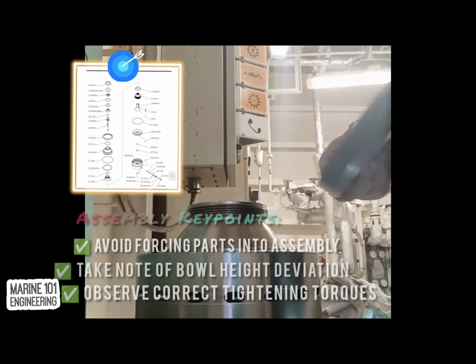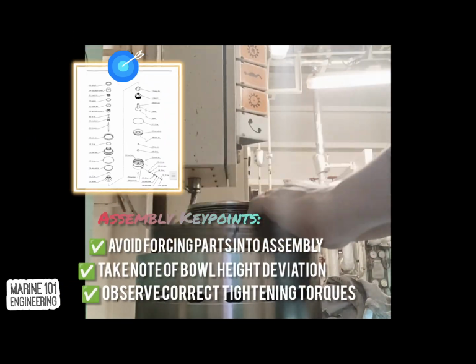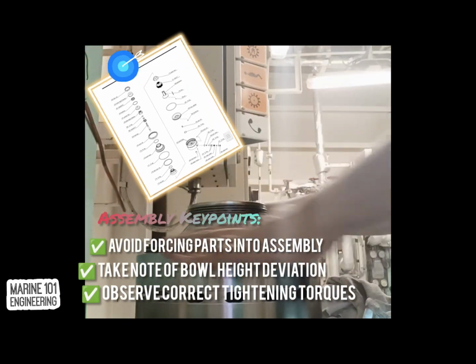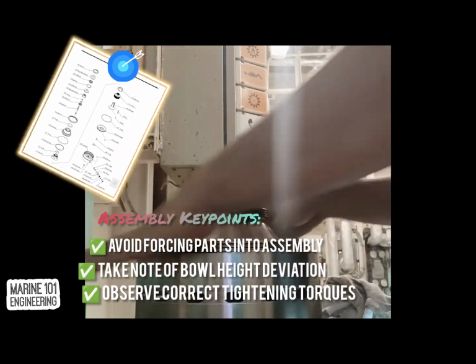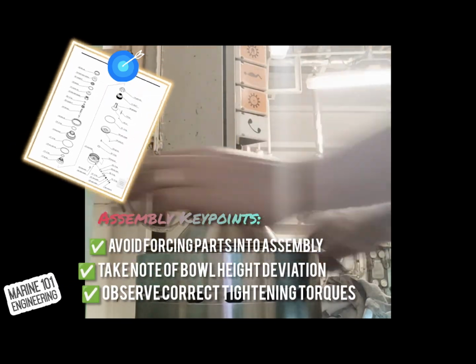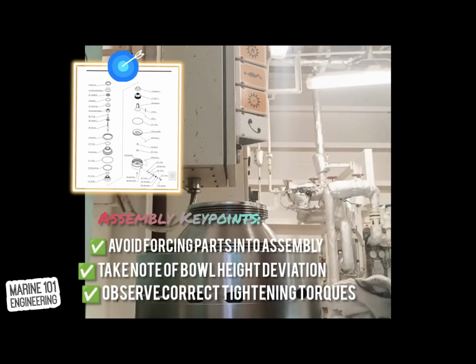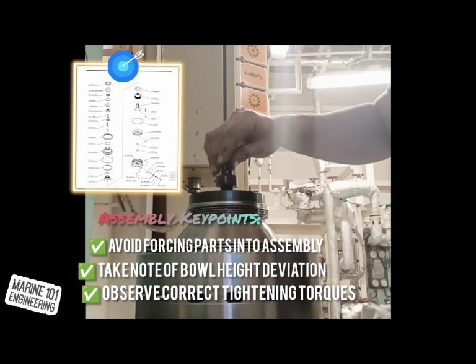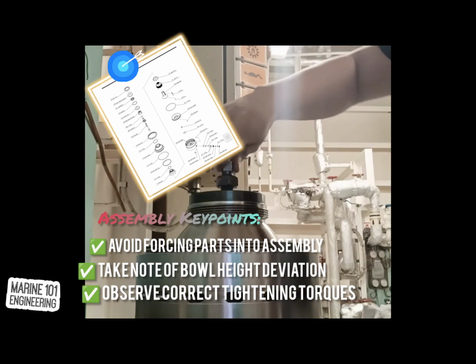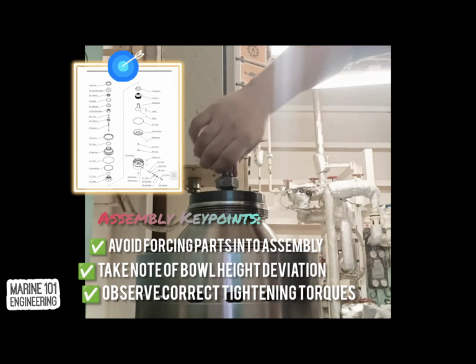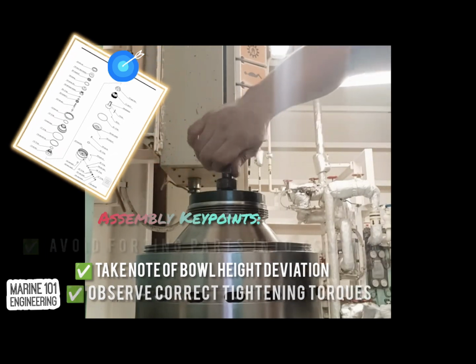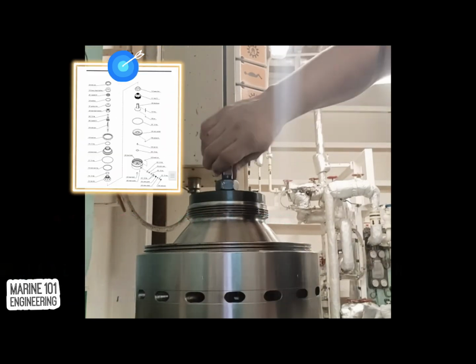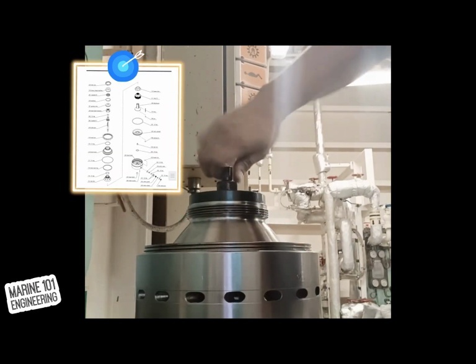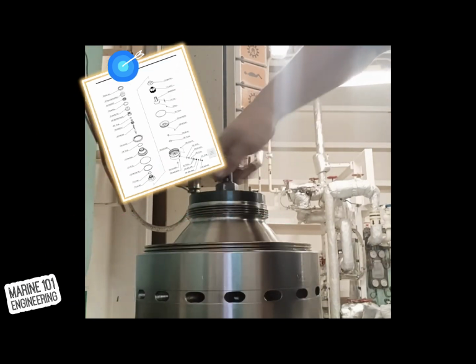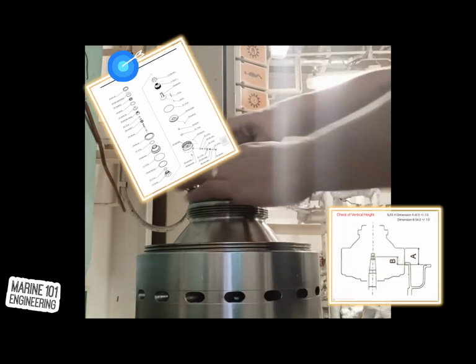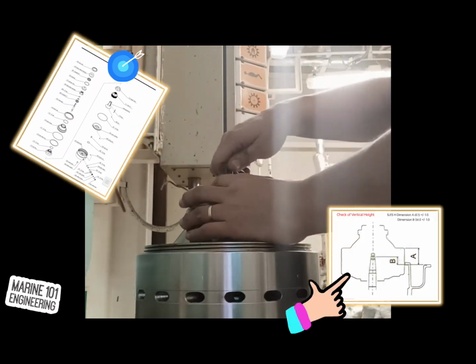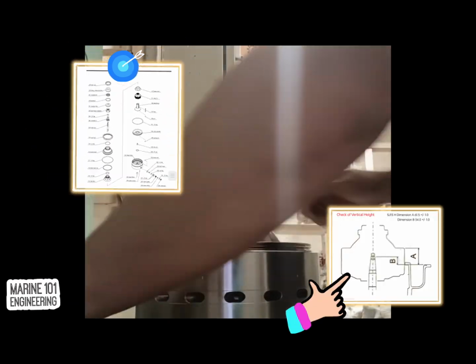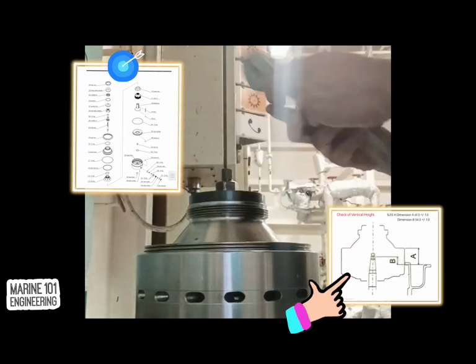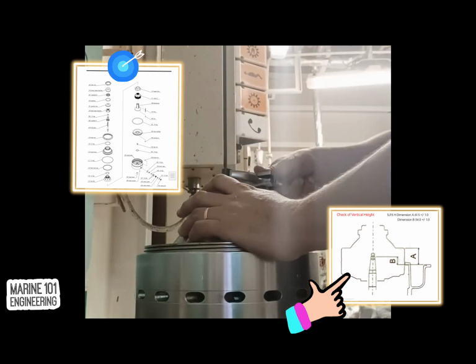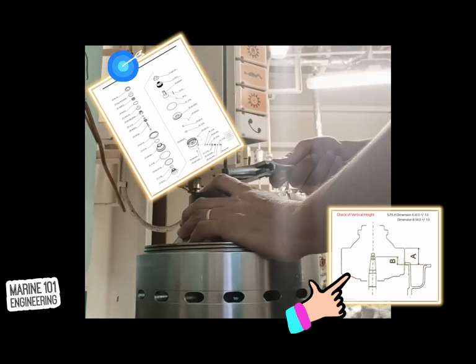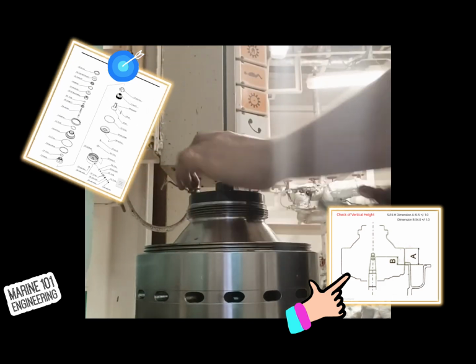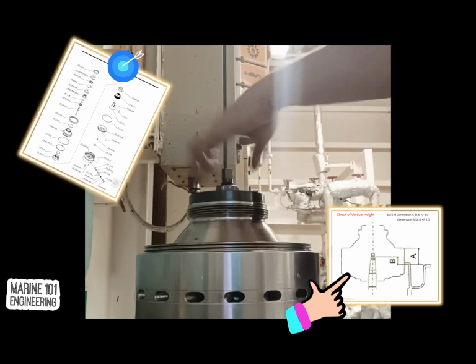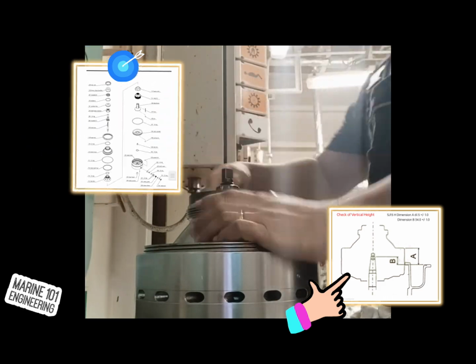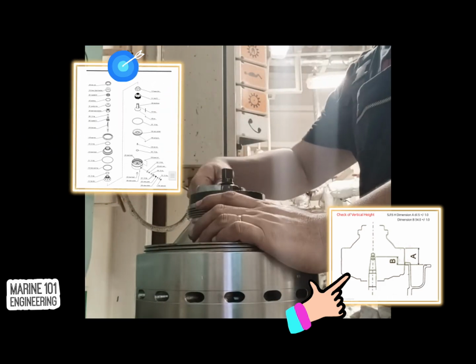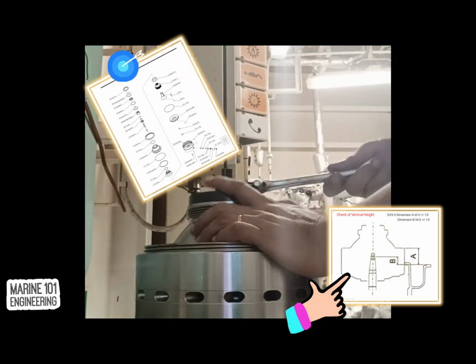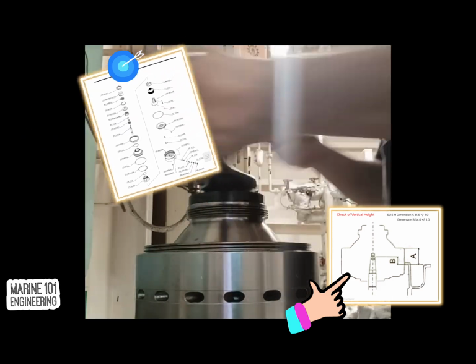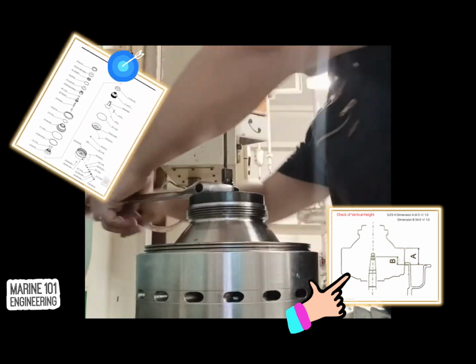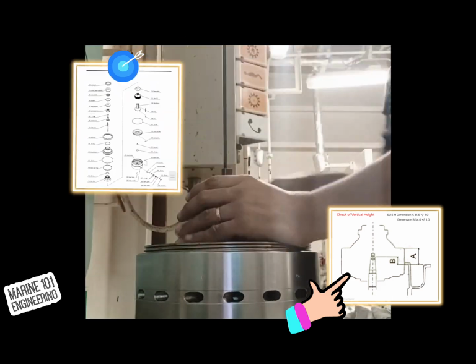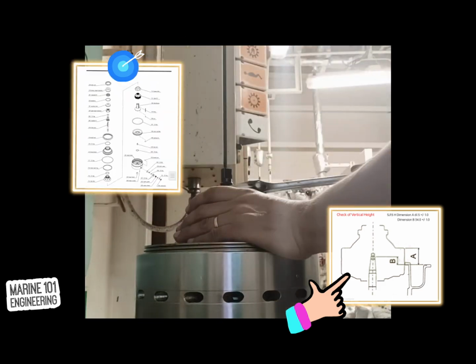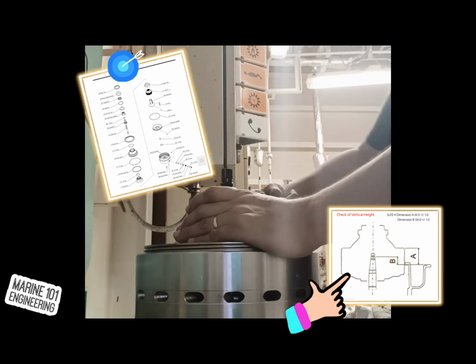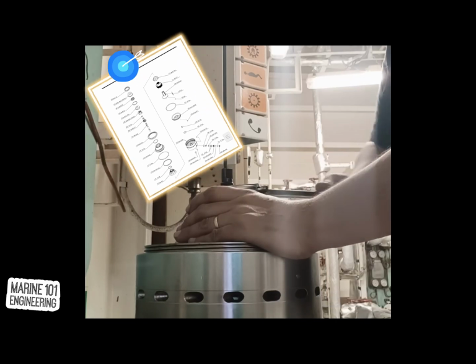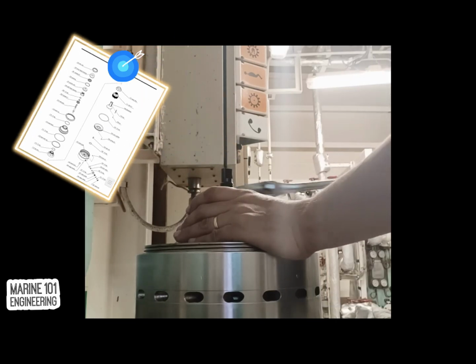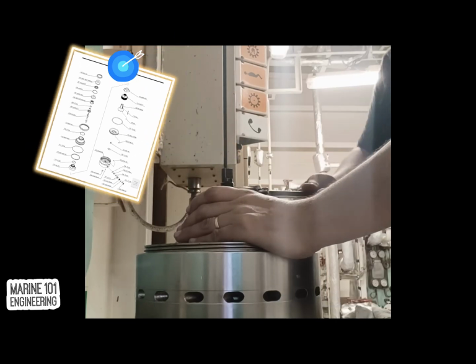Take note of tightening torques, alignment limit for tightening, and bowl height if needed. Any deviation on bowl height from the previous setup means wrong assembly of the unit. Do not run or continue on such condition, as the deviation may cause dangers on operation of the purifier.